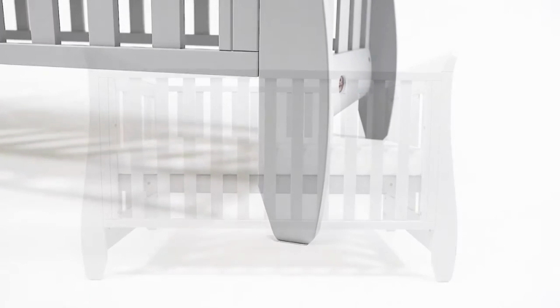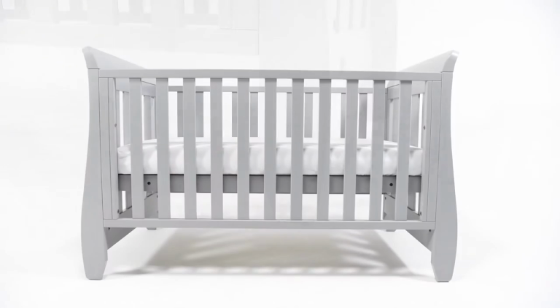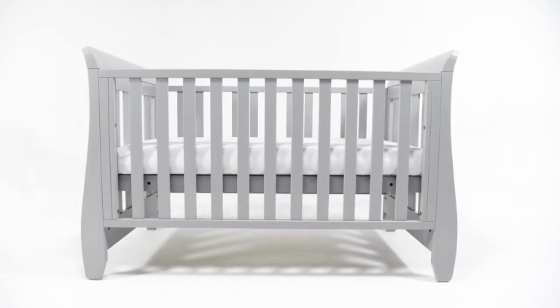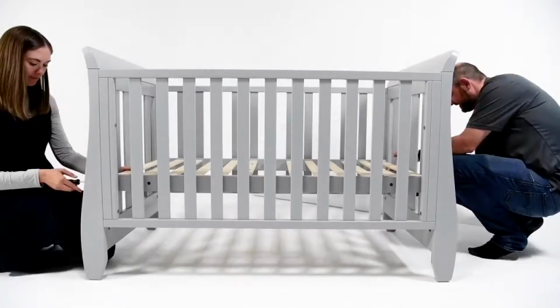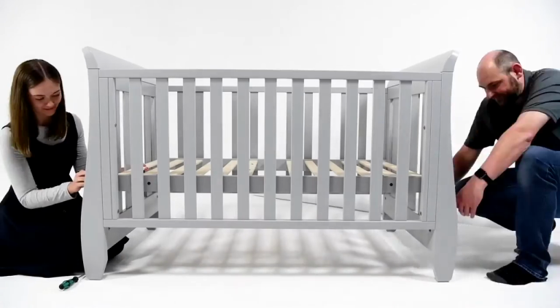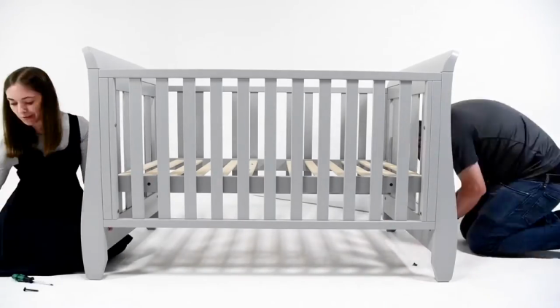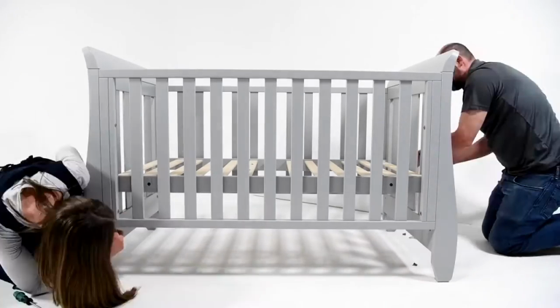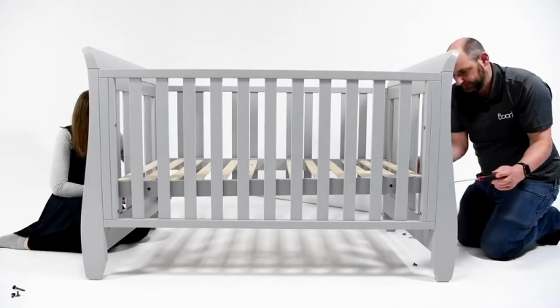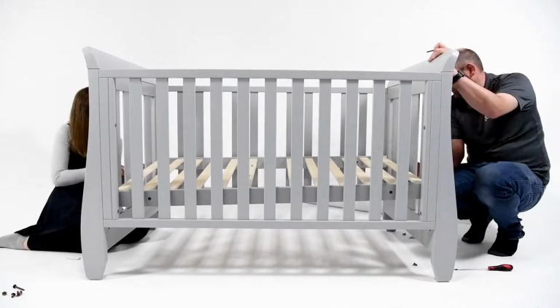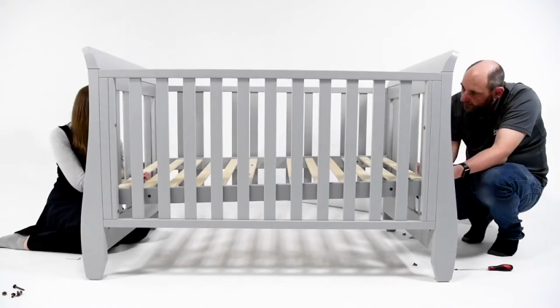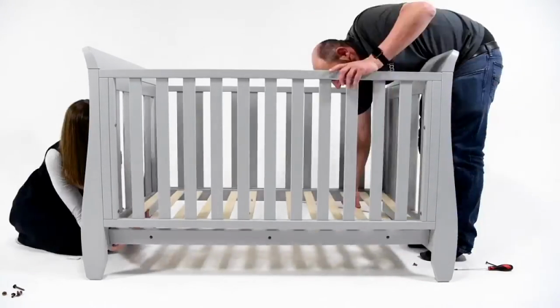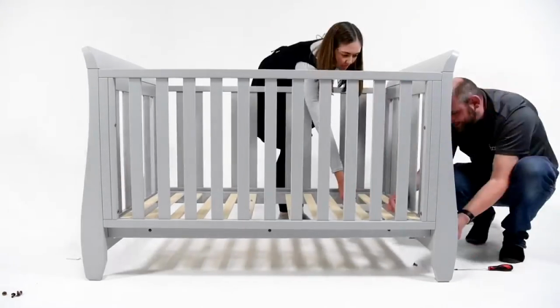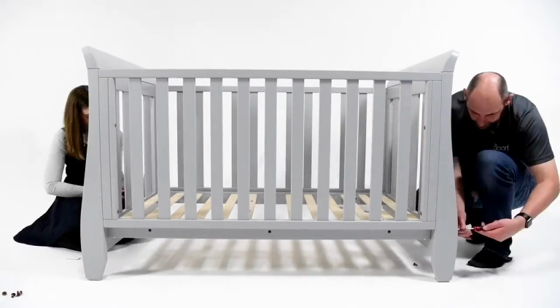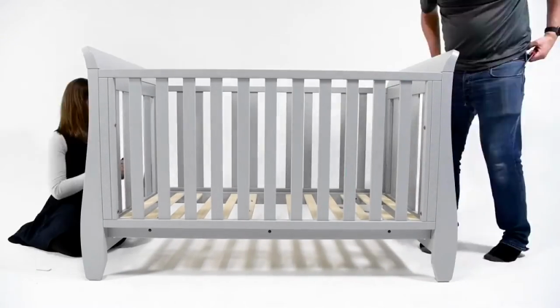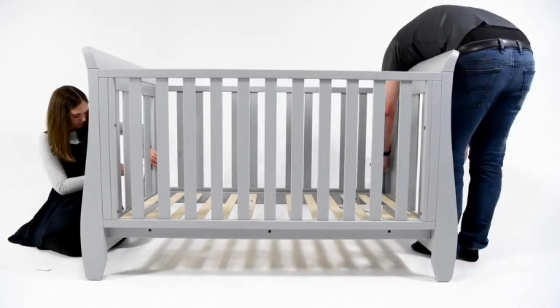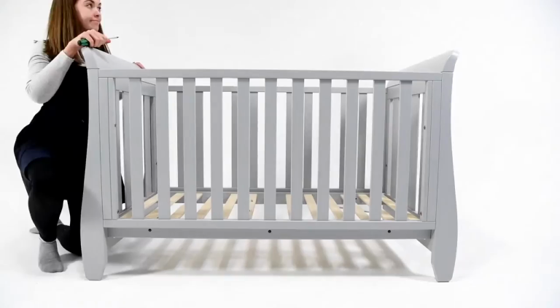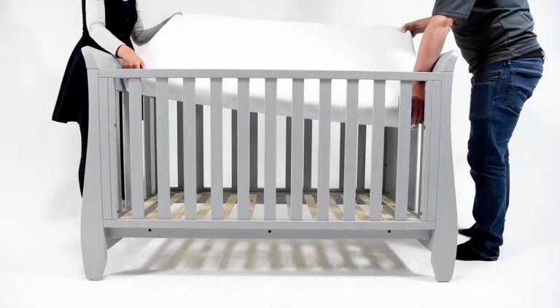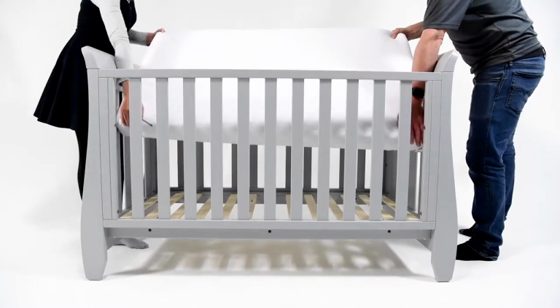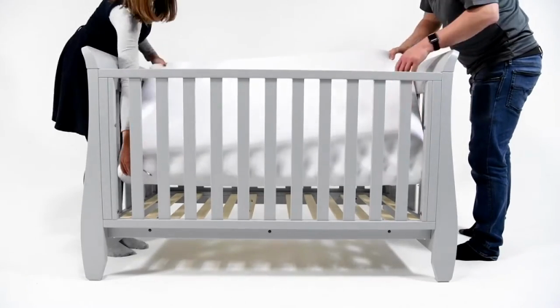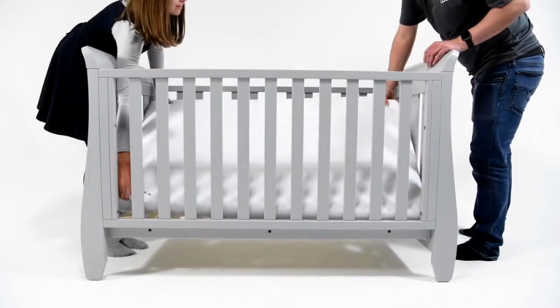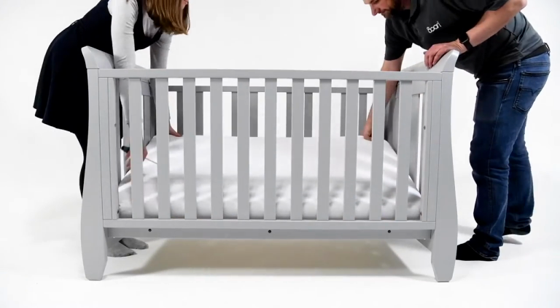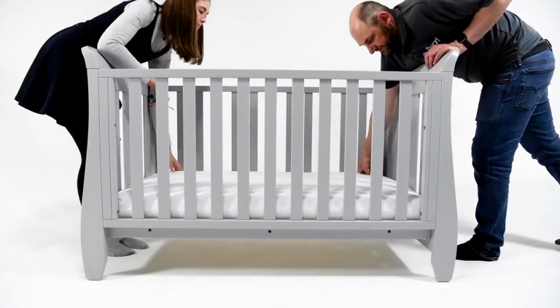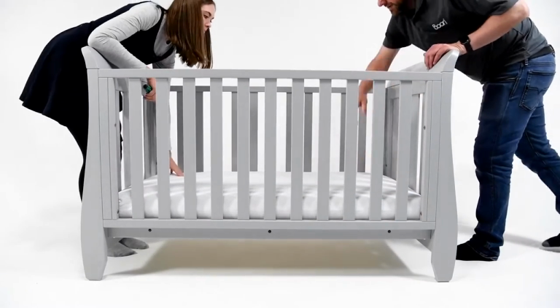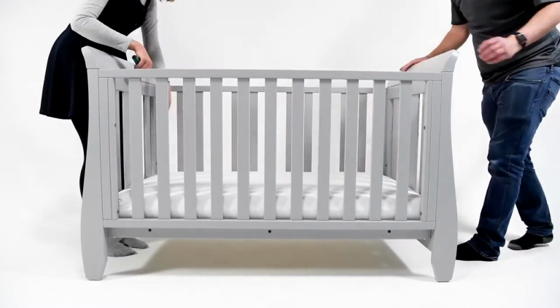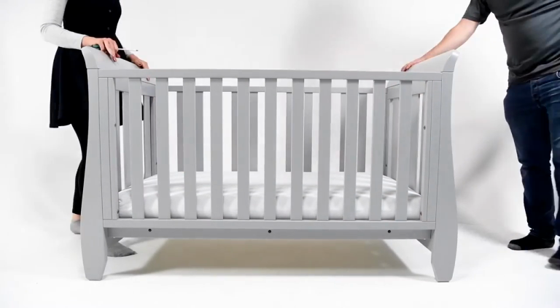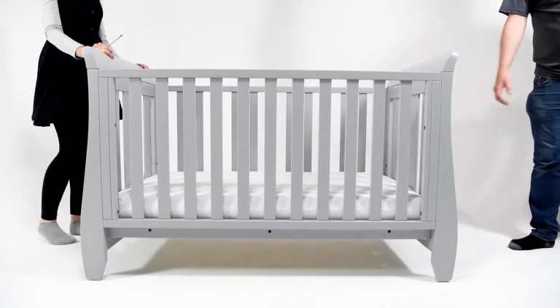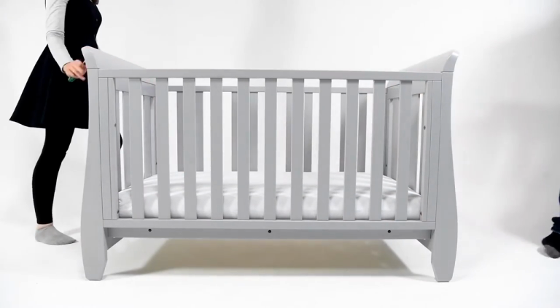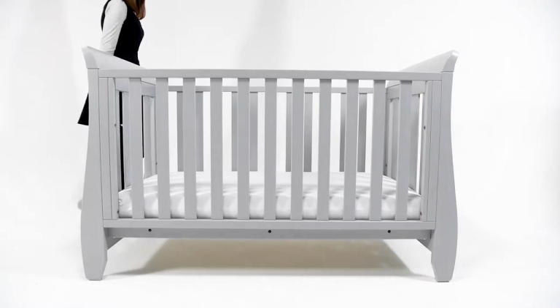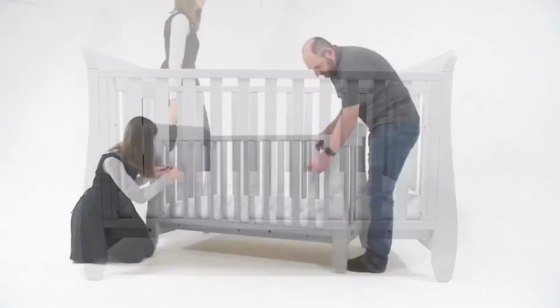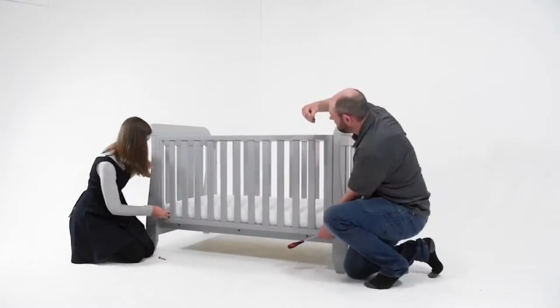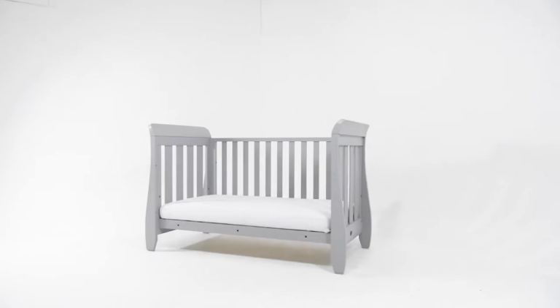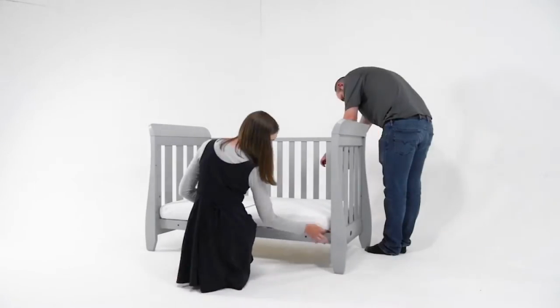All Buri cot beds have two base heights. The high base allows for easy access to newborns, and the lower base keeps them safe when they're a little bit bigger and are able to pull themselves up.